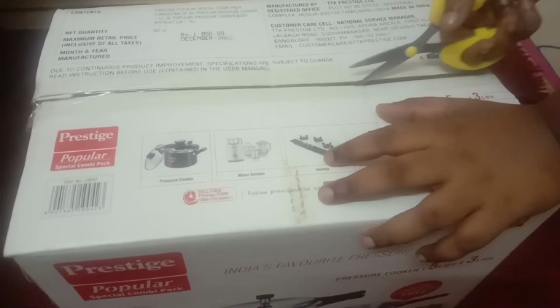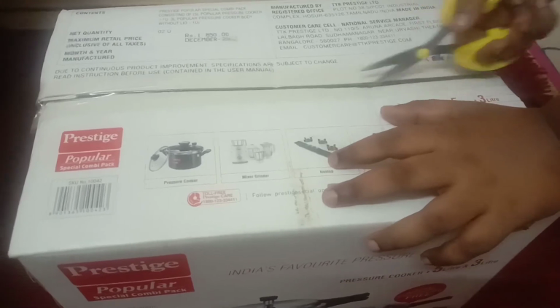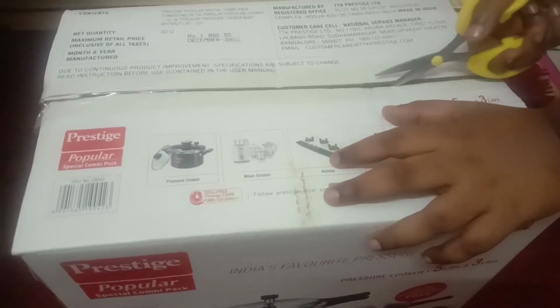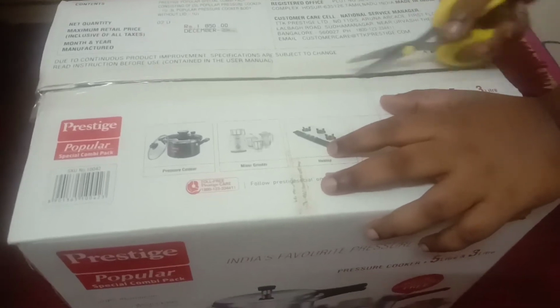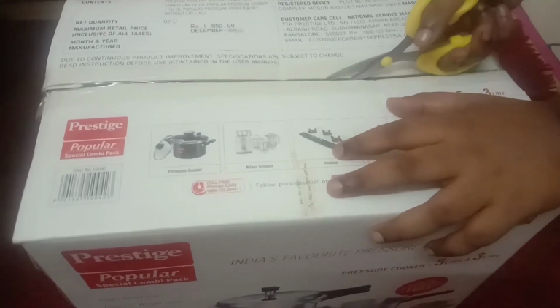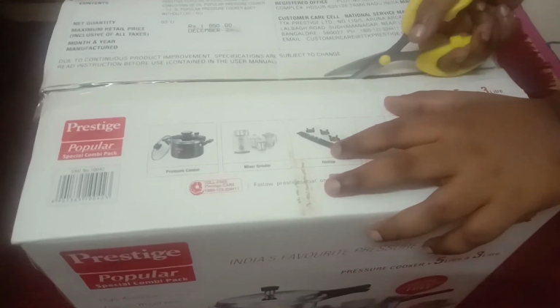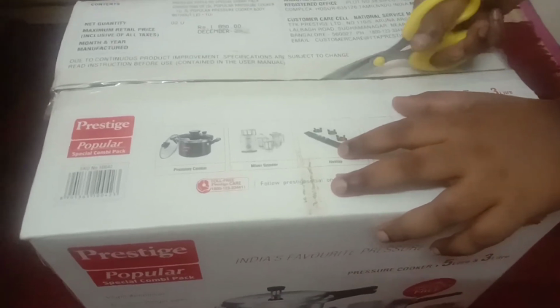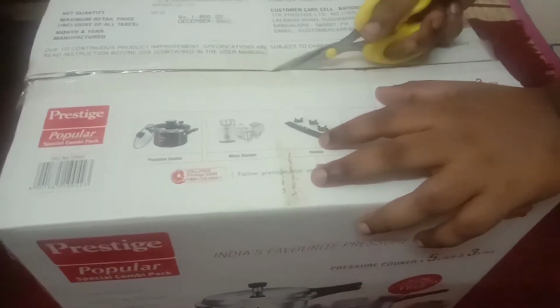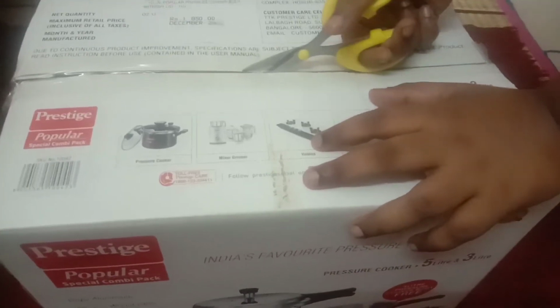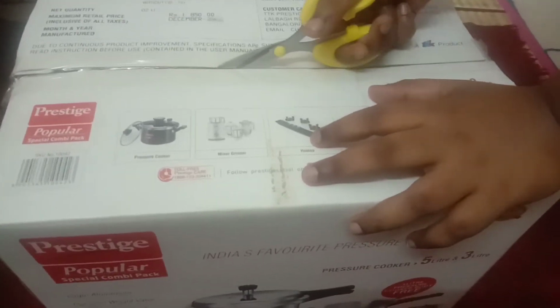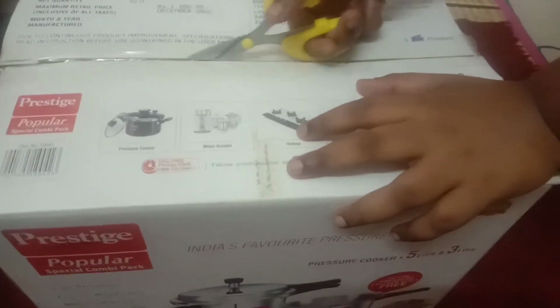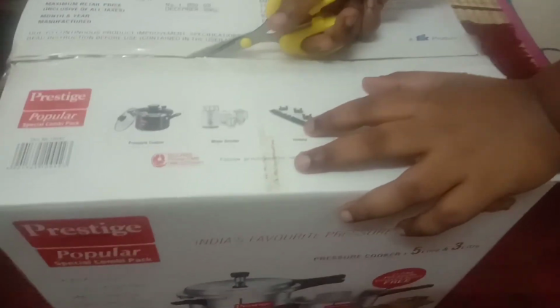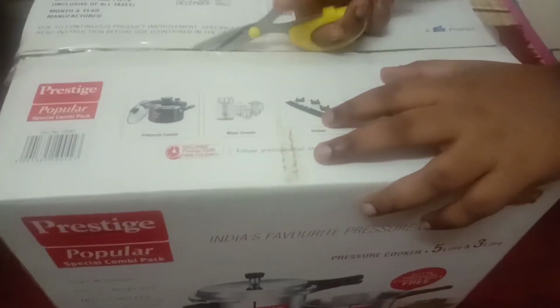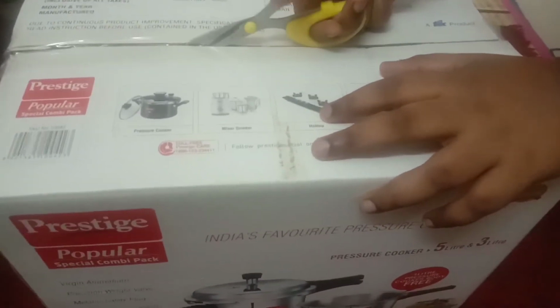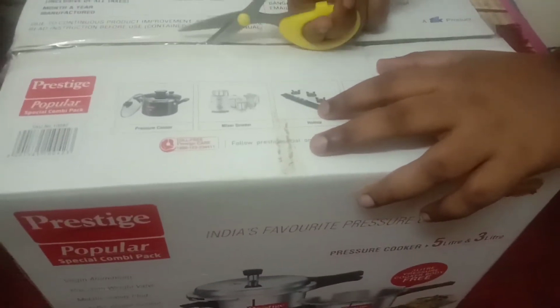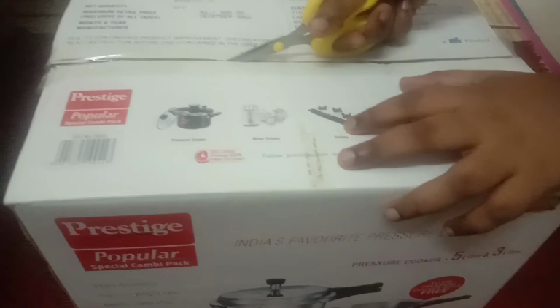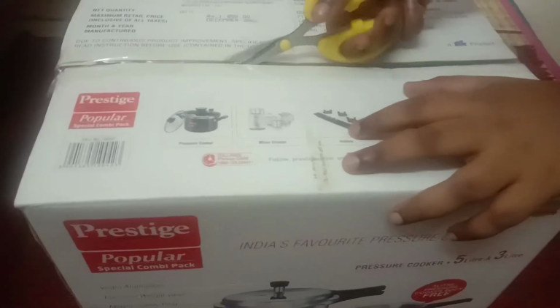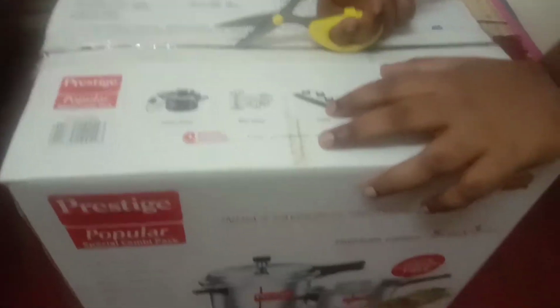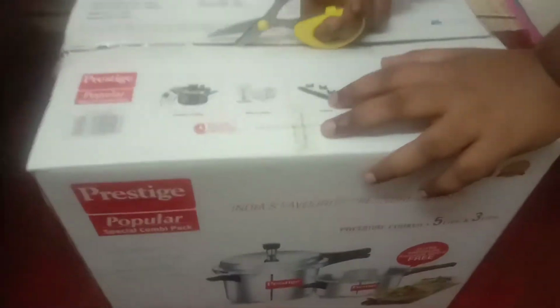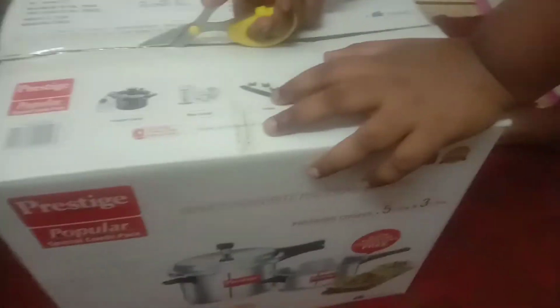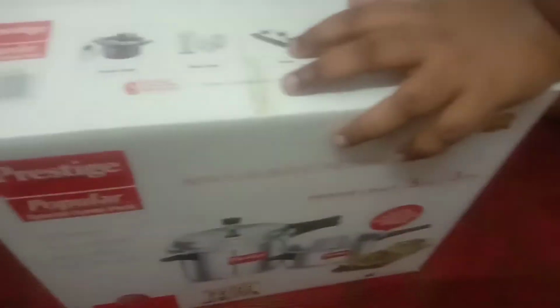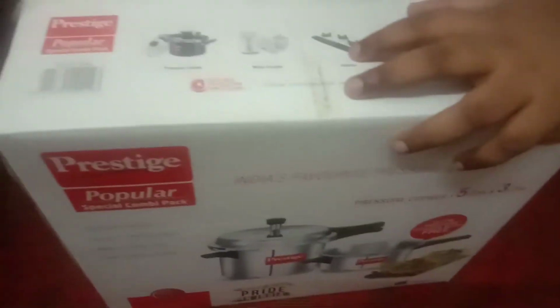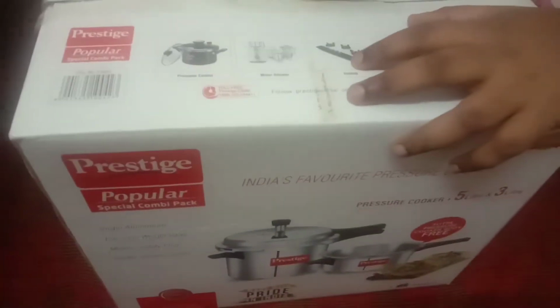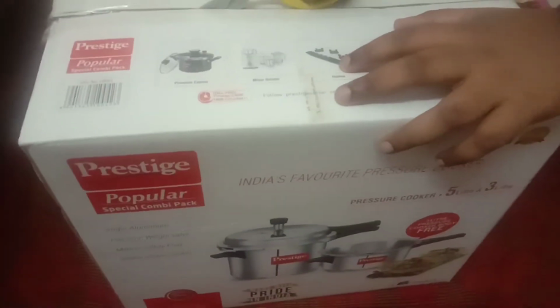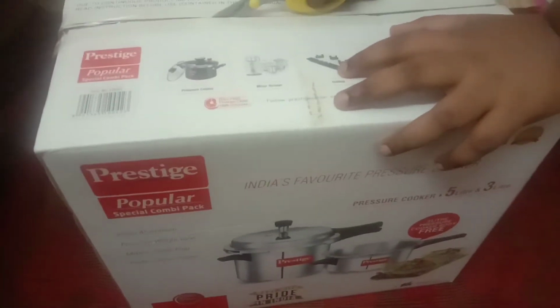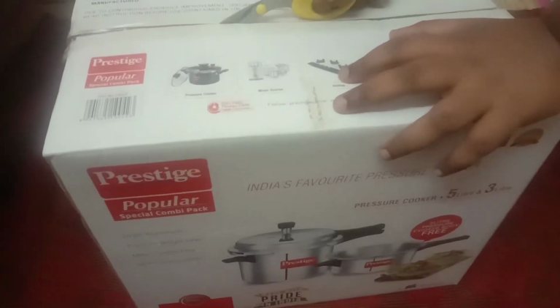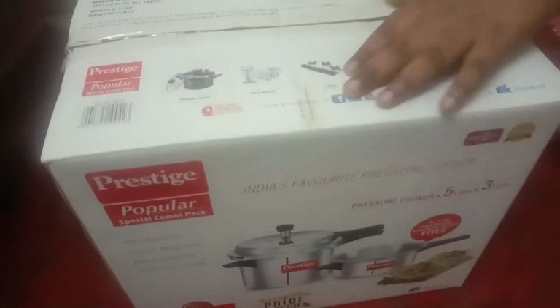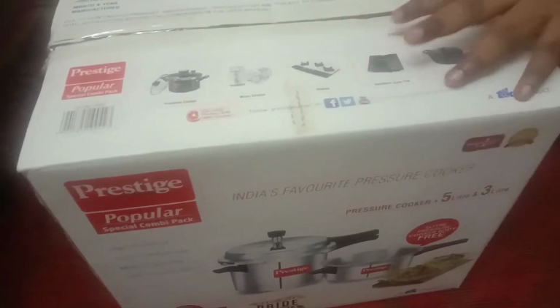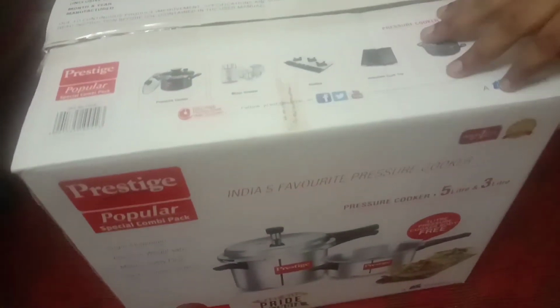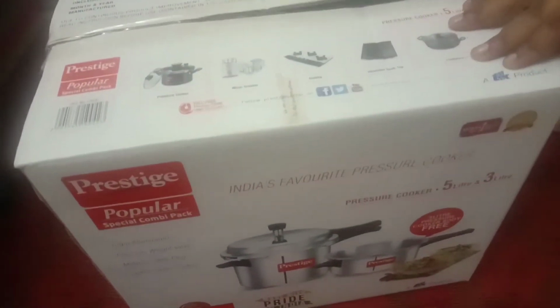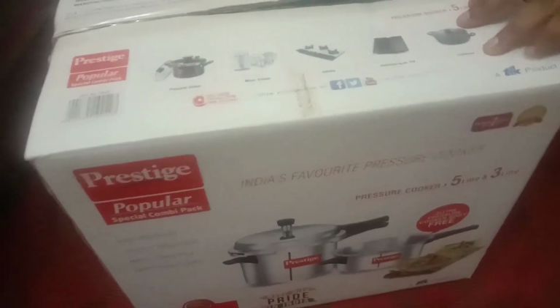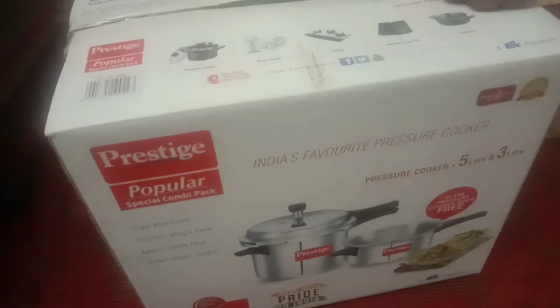If you are new here, we will have kitchen utensils. We will start a cooking channel. We are going to unbox the cooking channel.